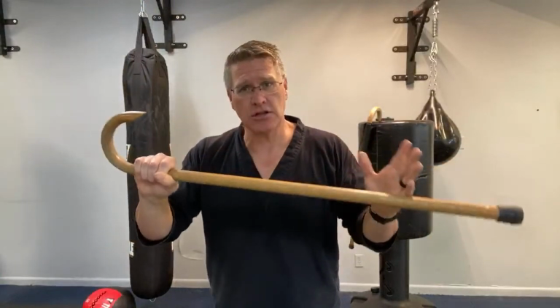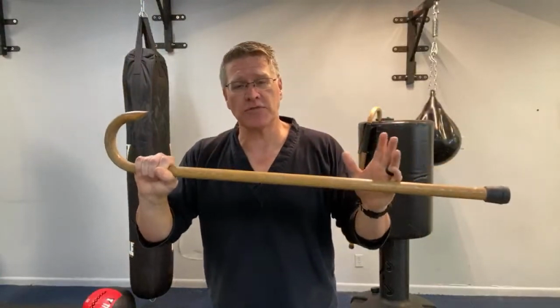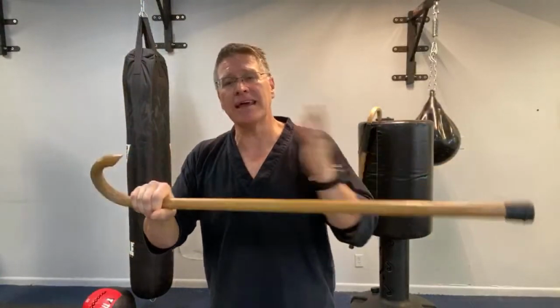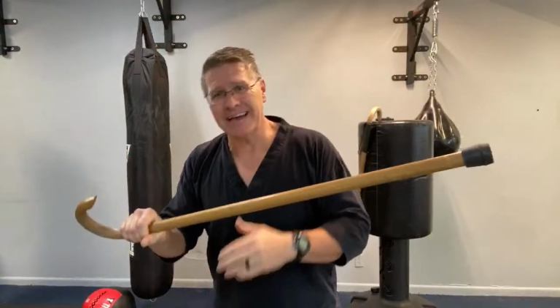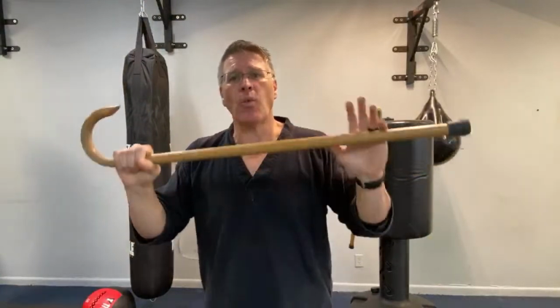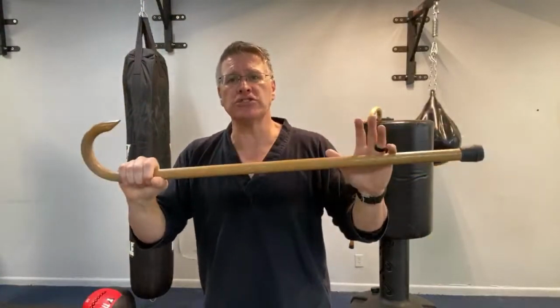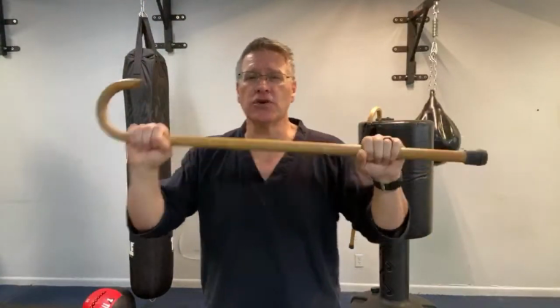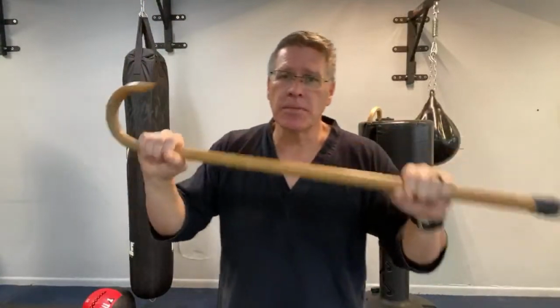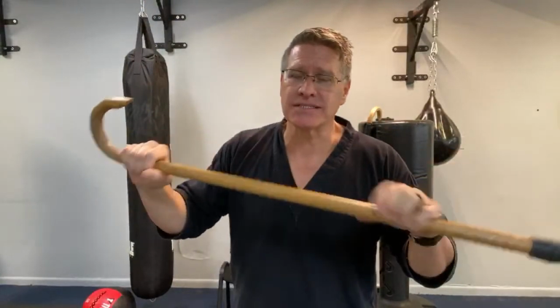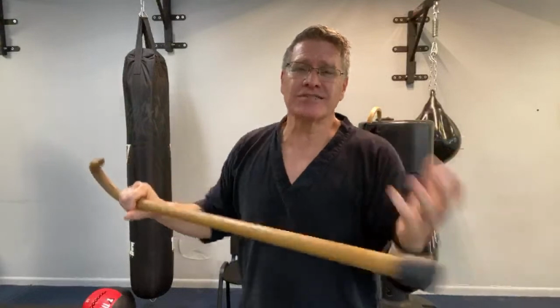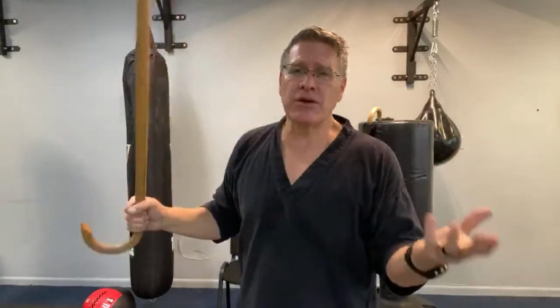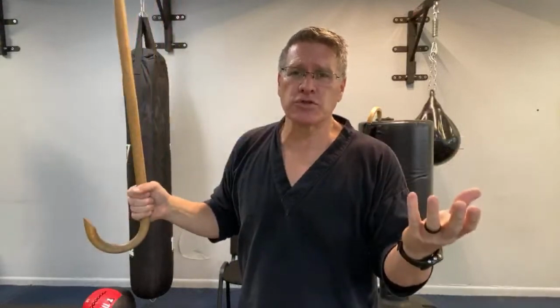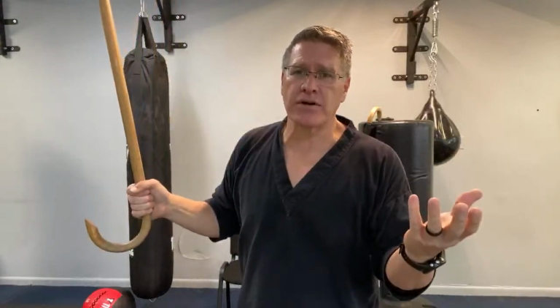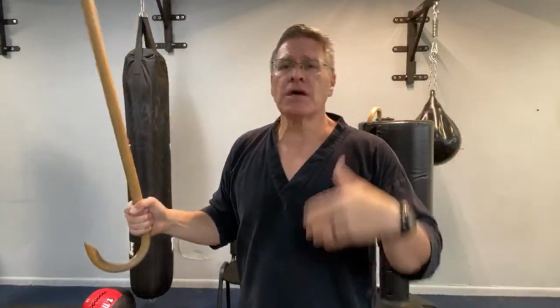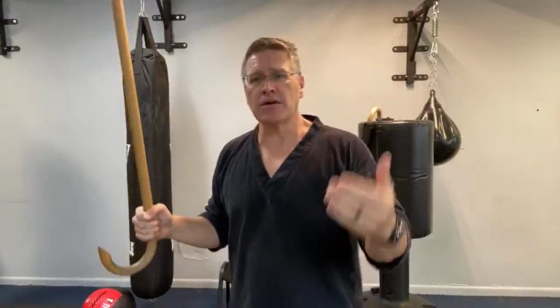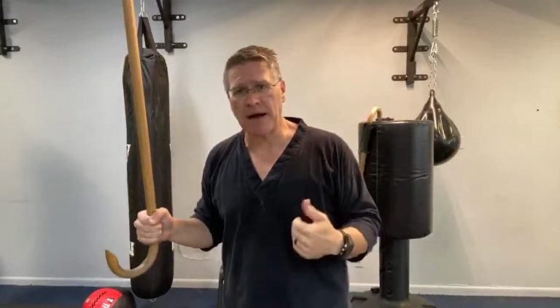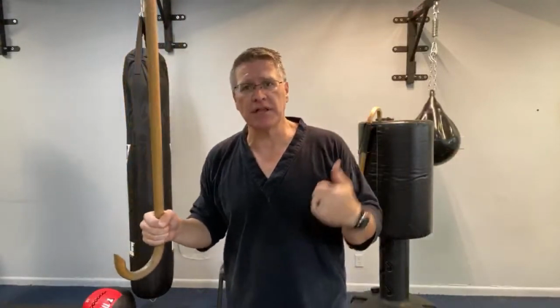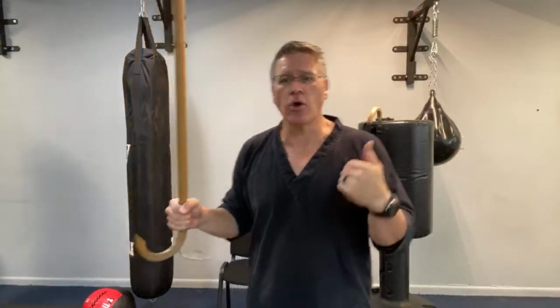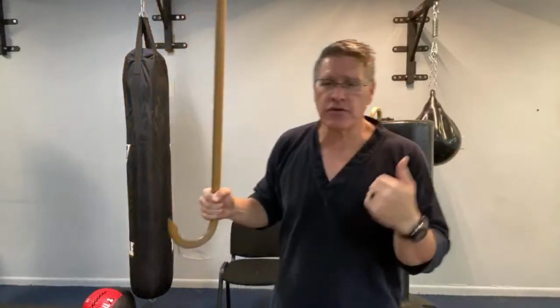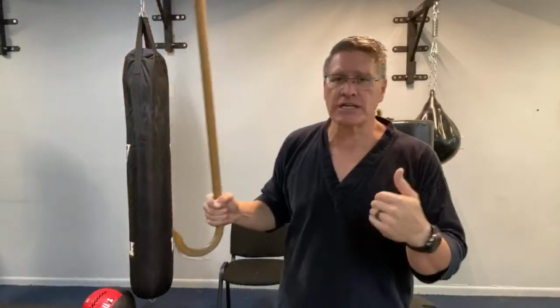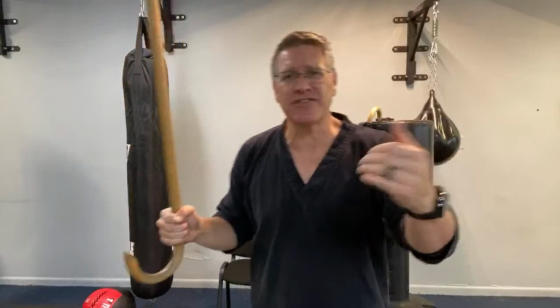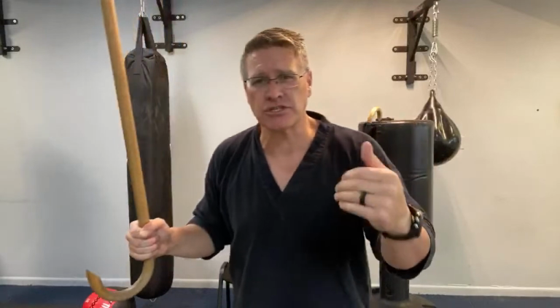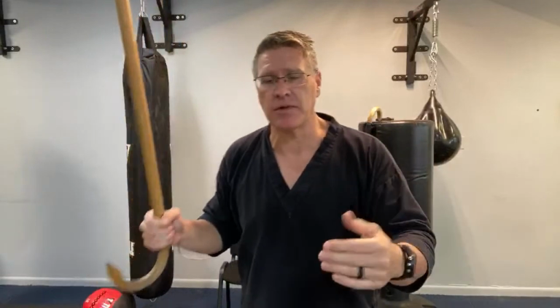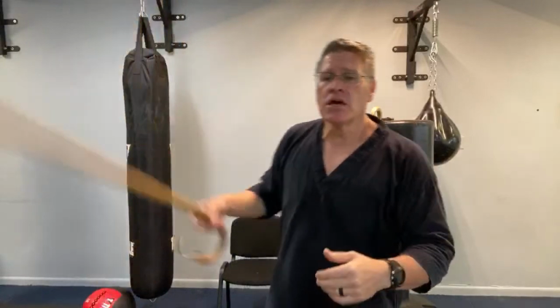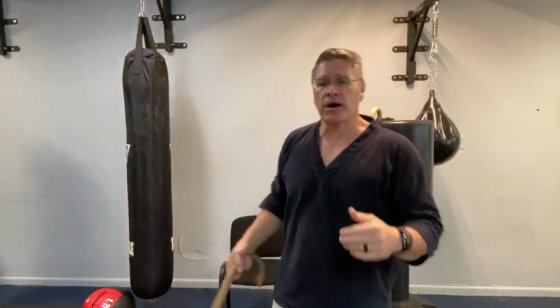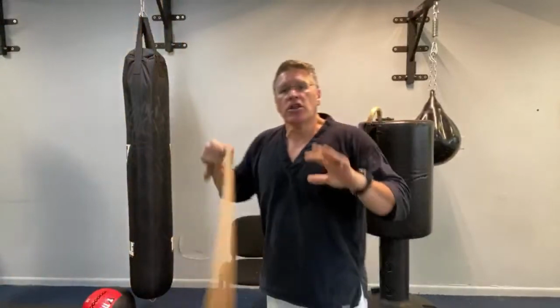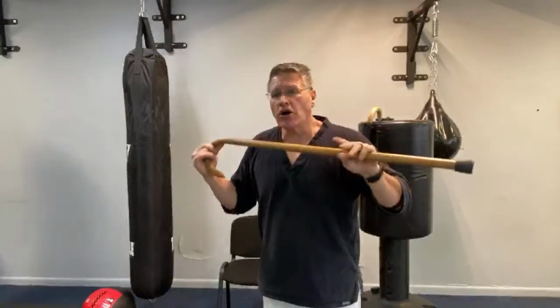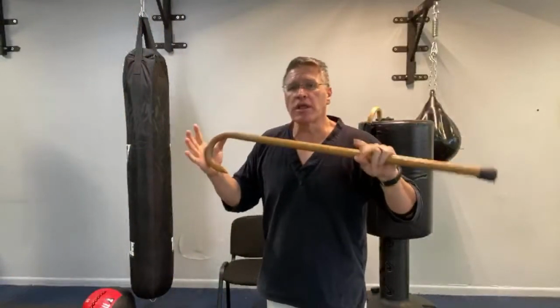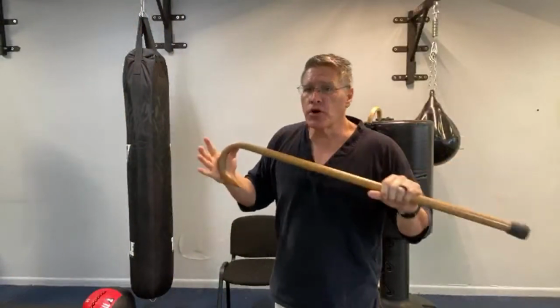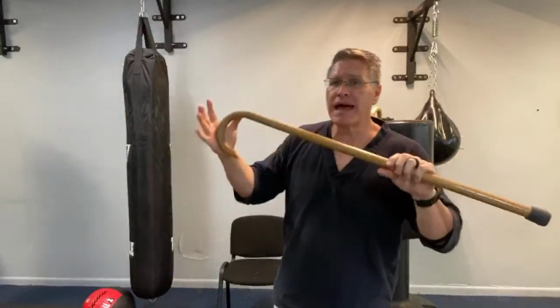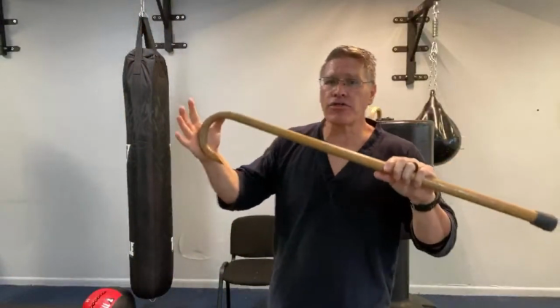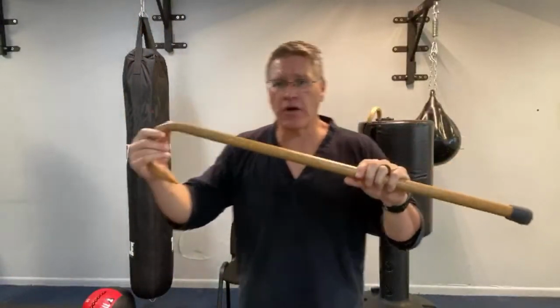Can you defend yourself with a cane? Yes — why would you need to? Because you should be your own first responder. Take responsibility for your own safety, your own protection, the safety and protection of your family. It will also improve your health and wellness.